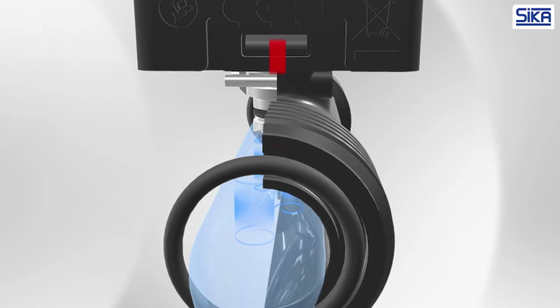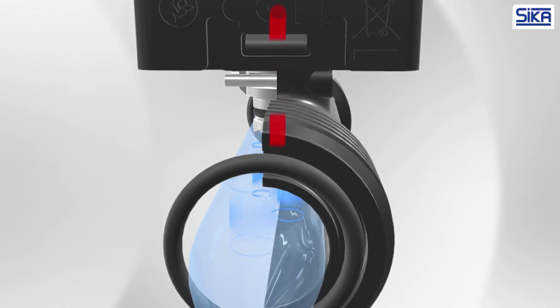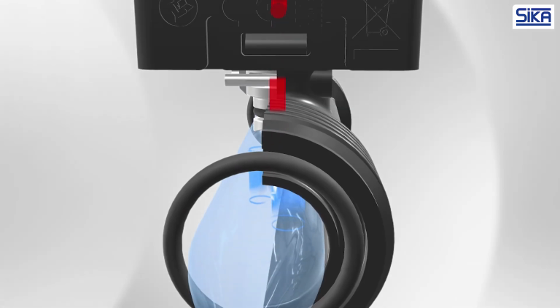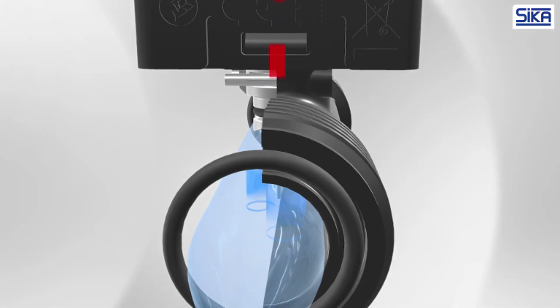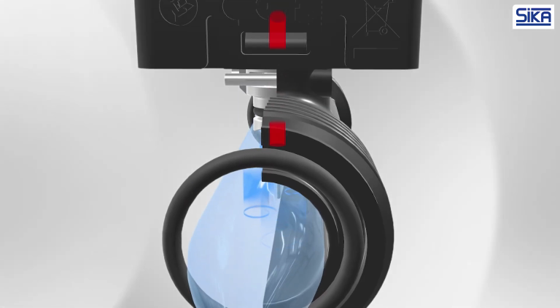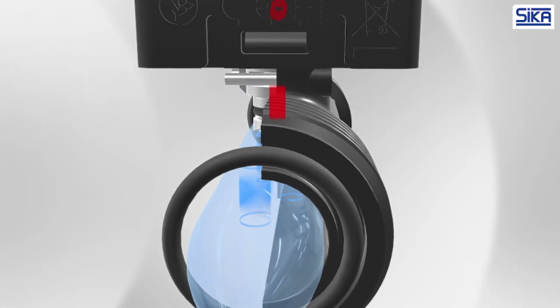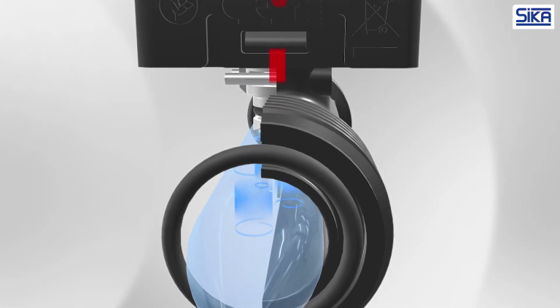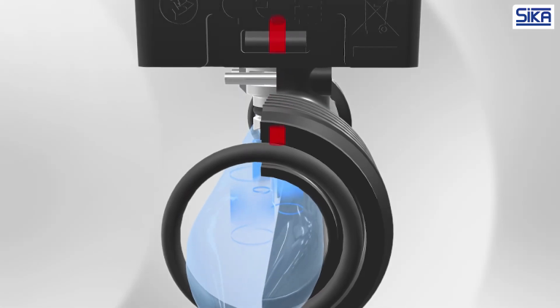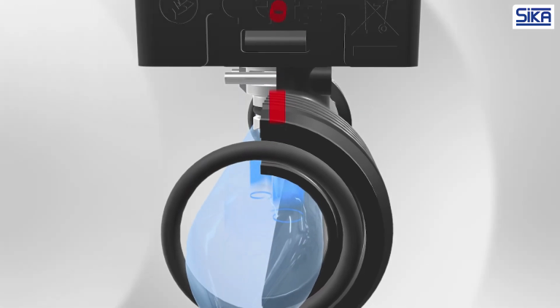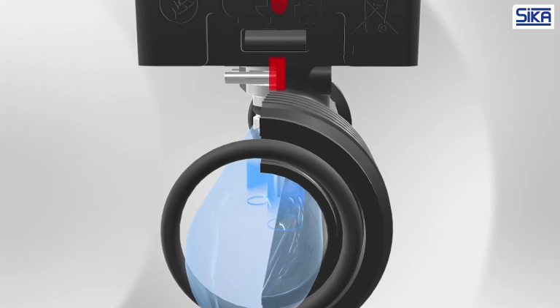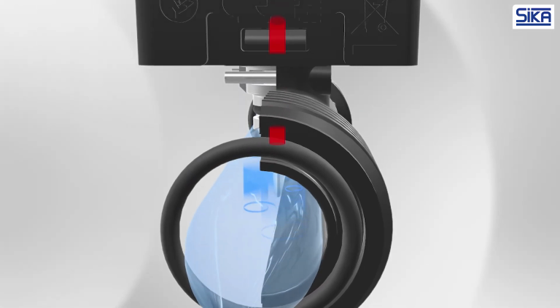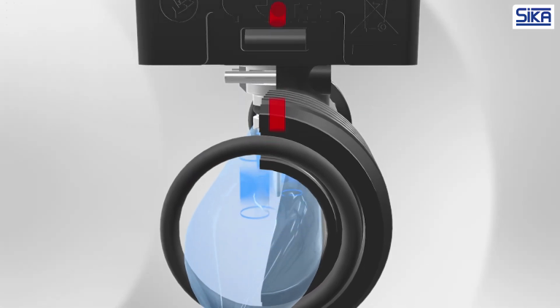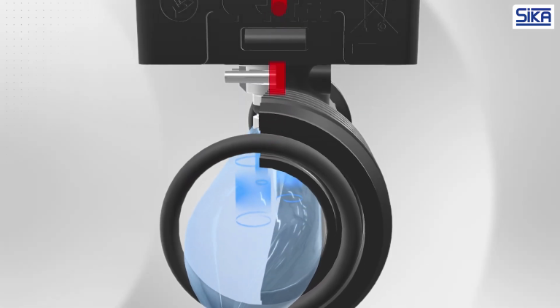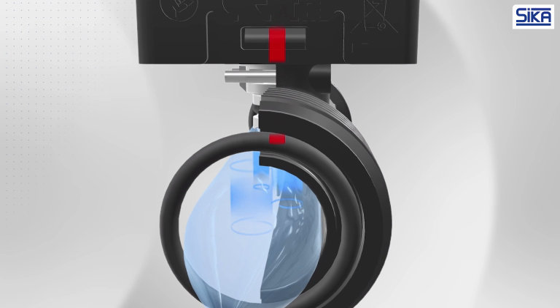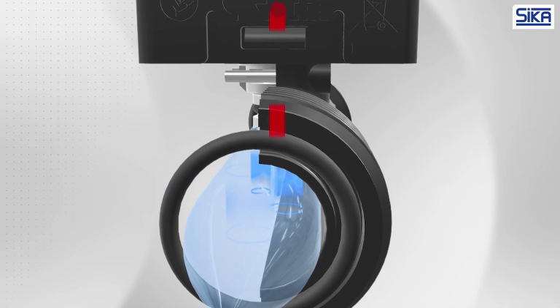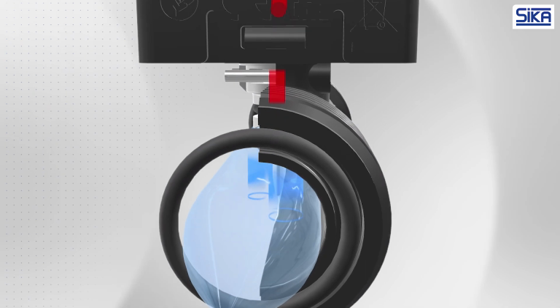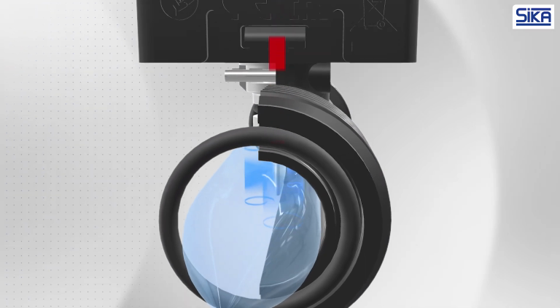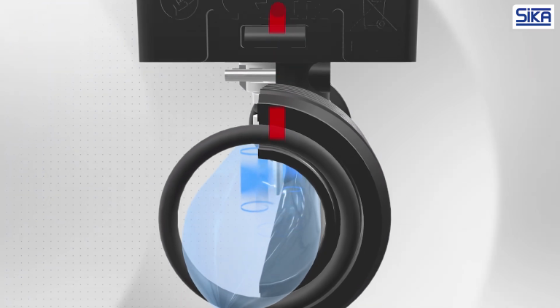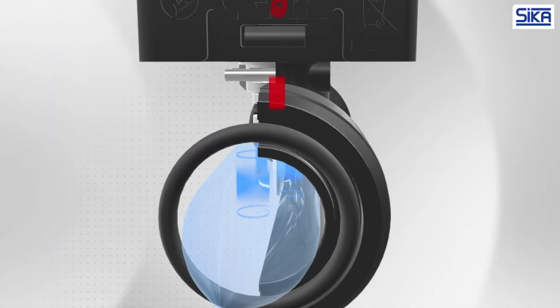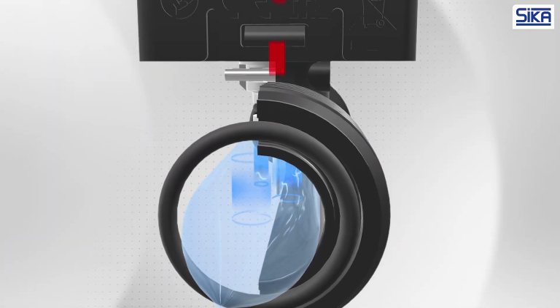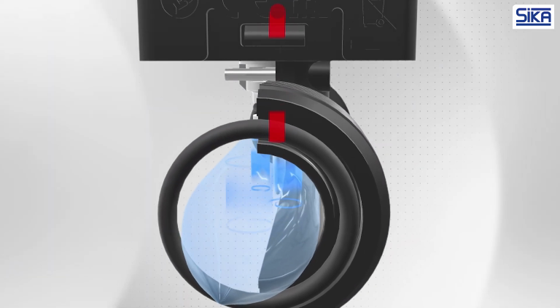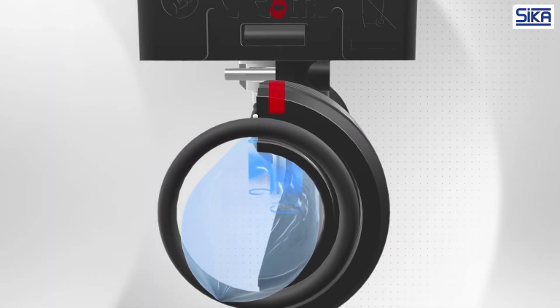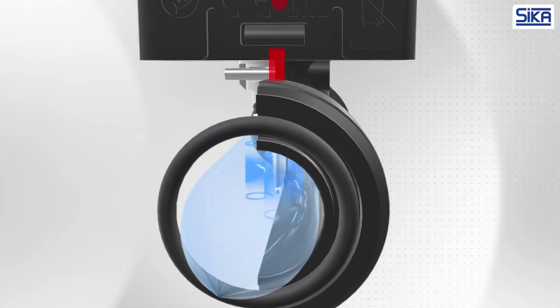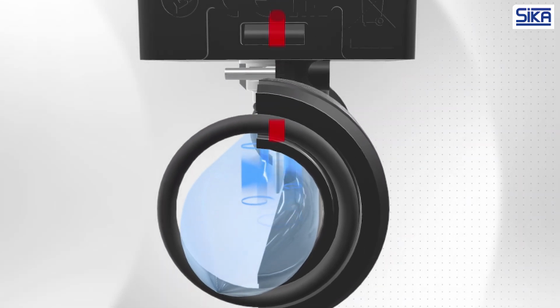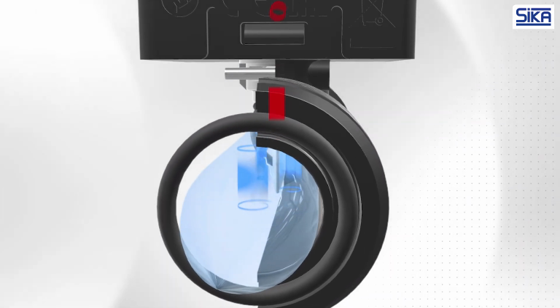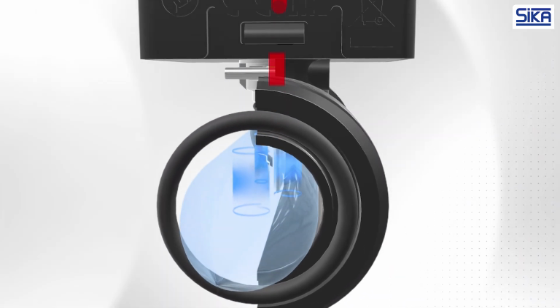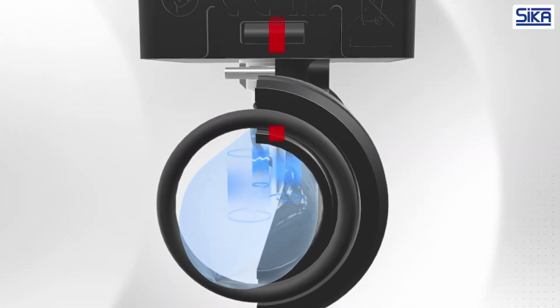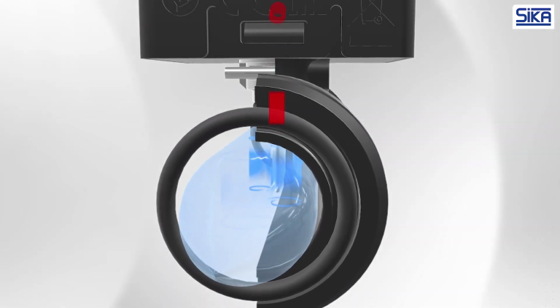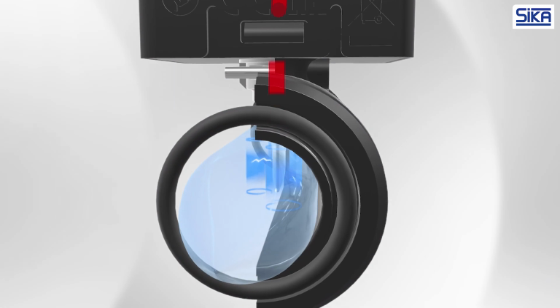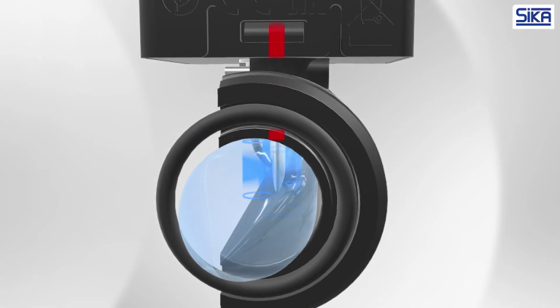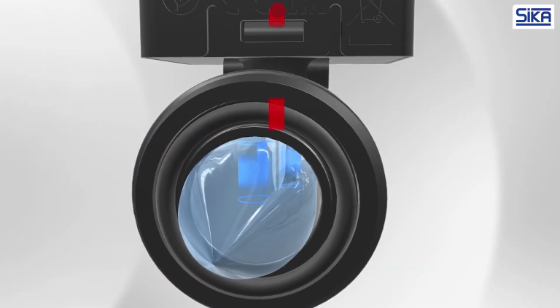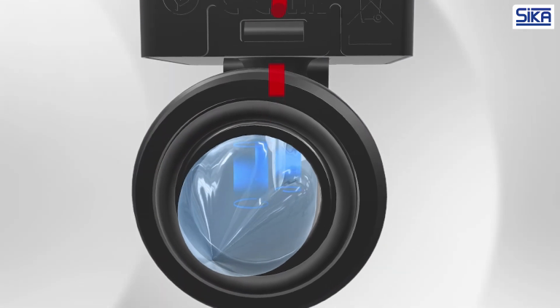Vortex flow sensors have a pipe cross-section that is almost entirely open. This results in low pressure drops, which is essential for operating modern, highly efficient heat pump systems.